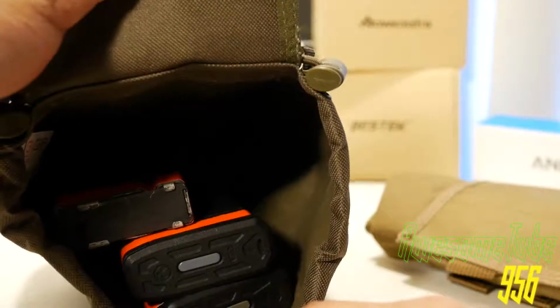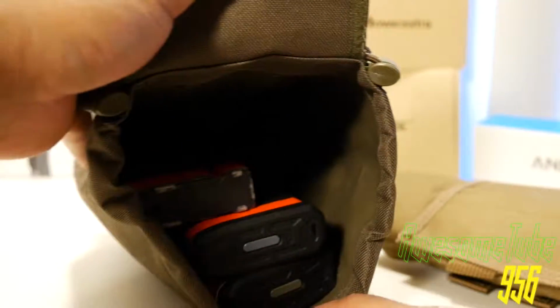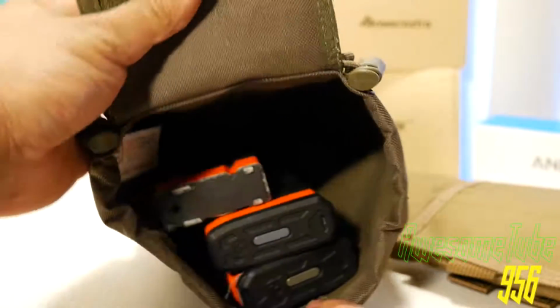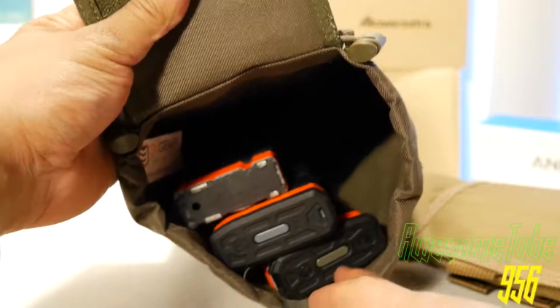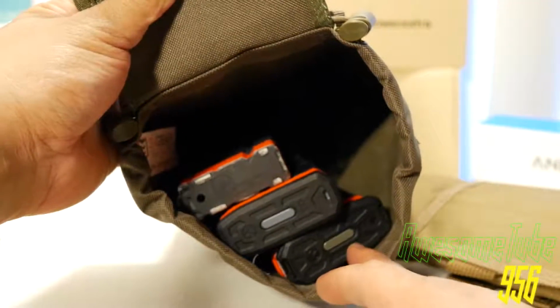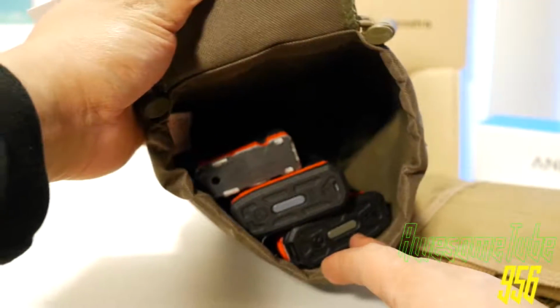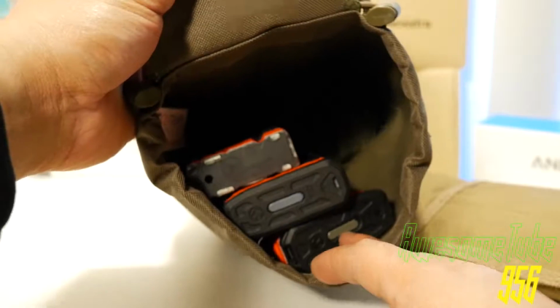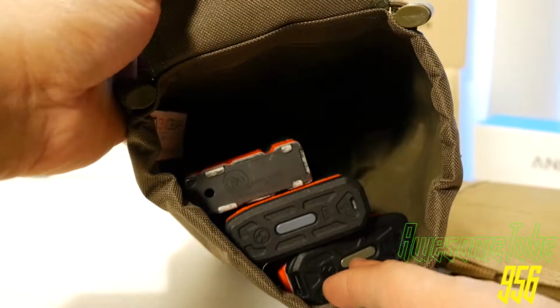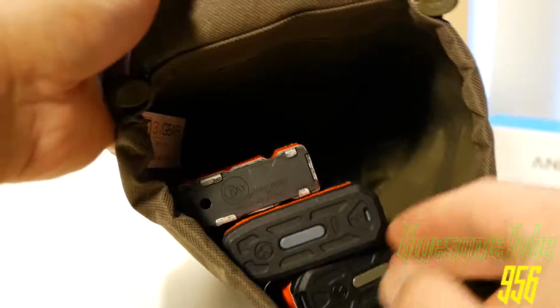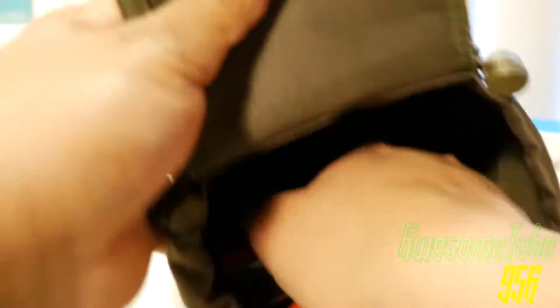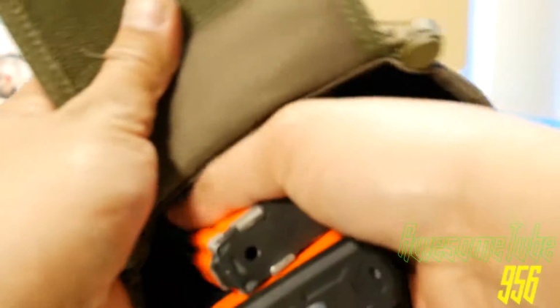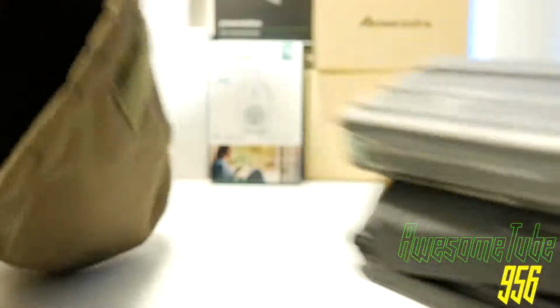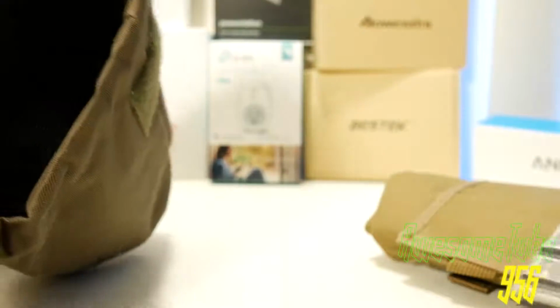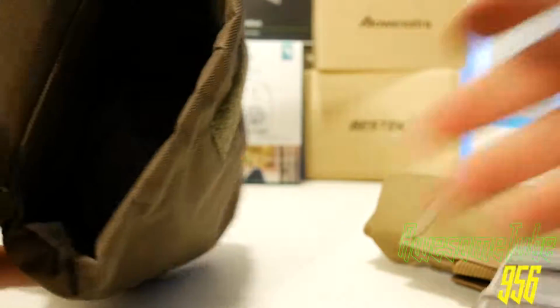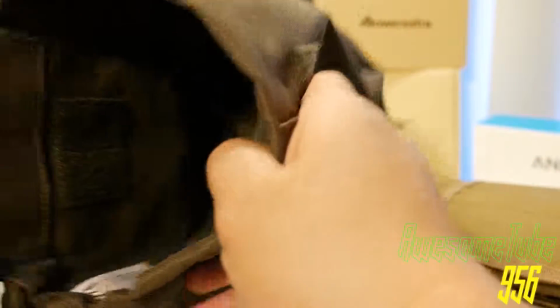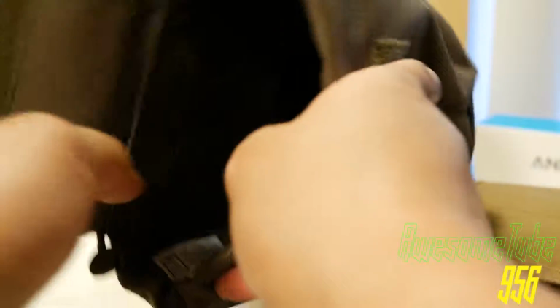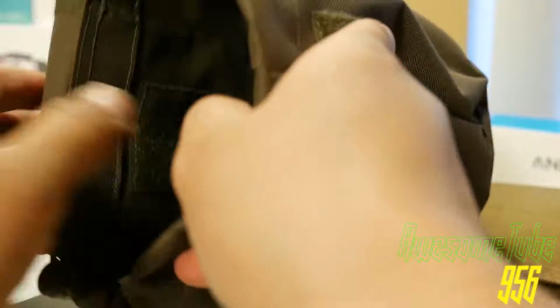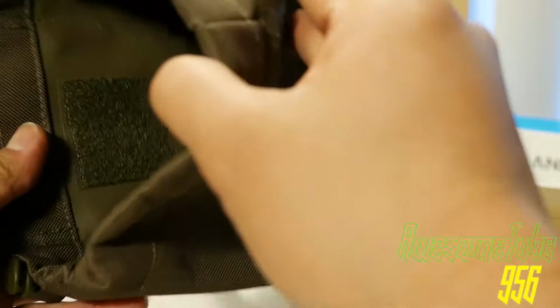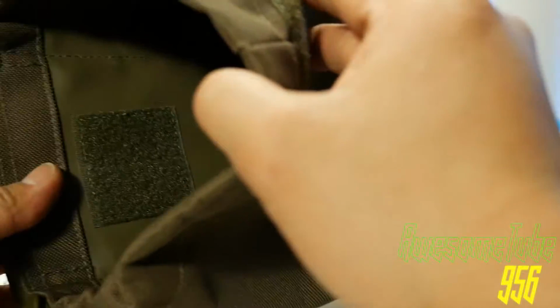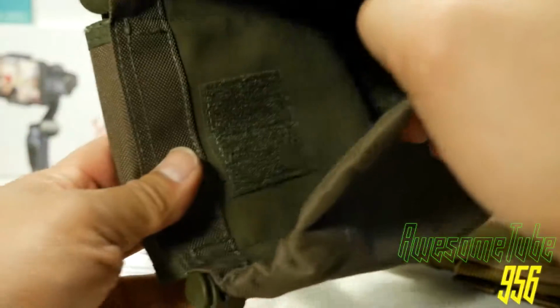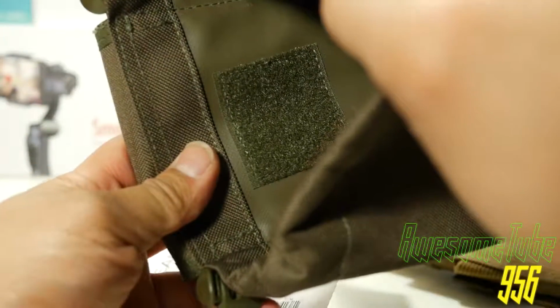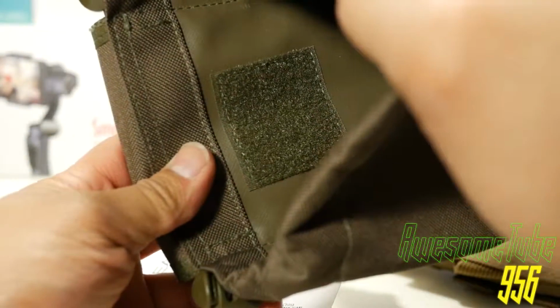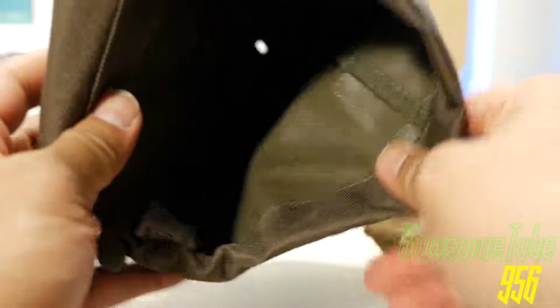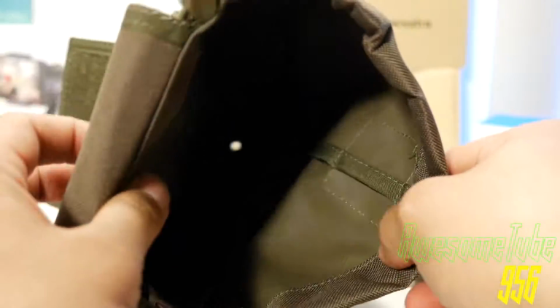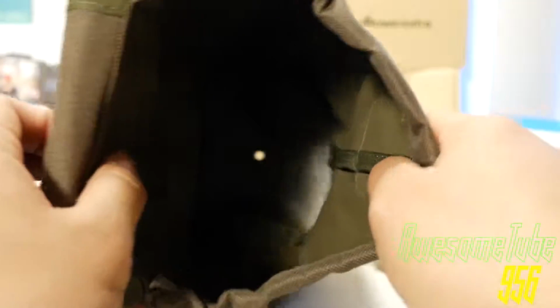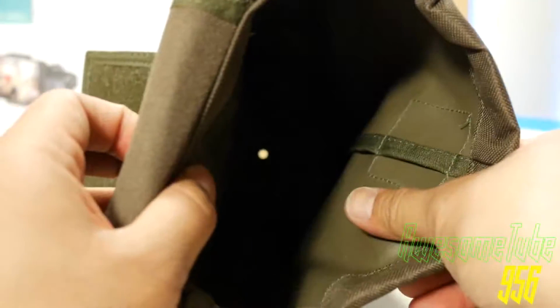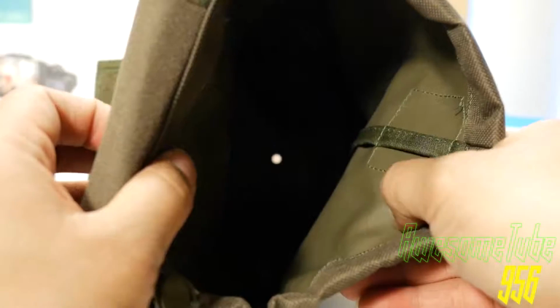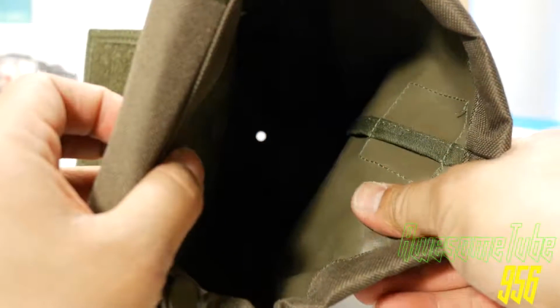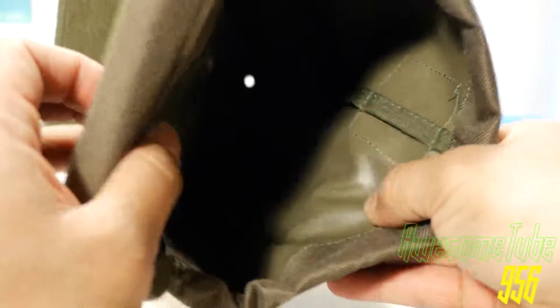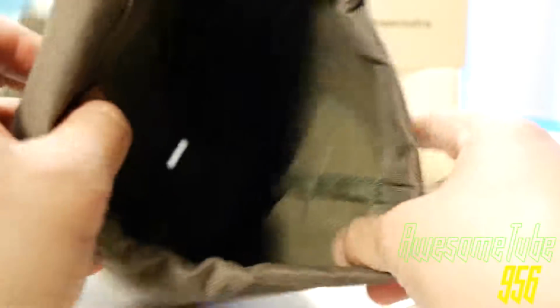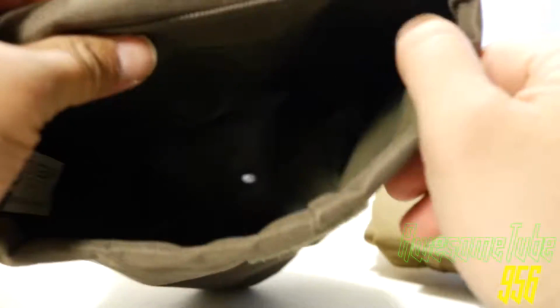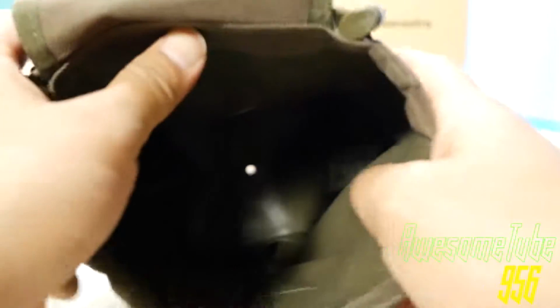One issue I have is the elastic quick draw is poorly designed. The opening does not close properly. The 3V will set you back $28.39.